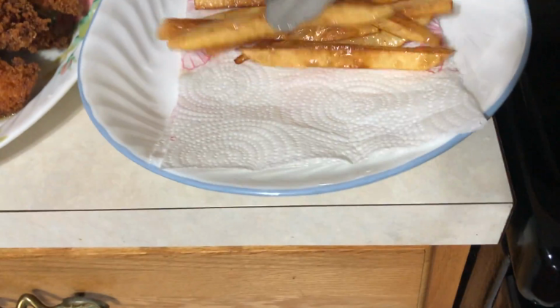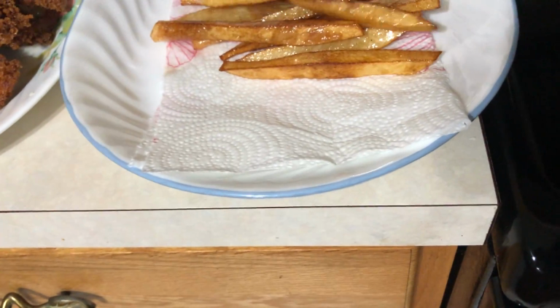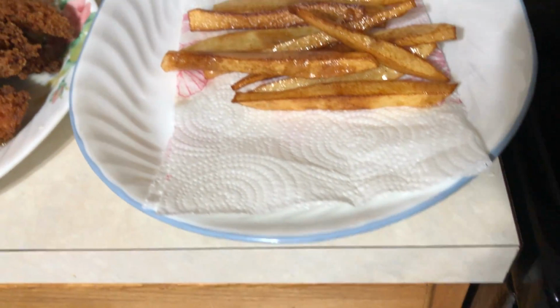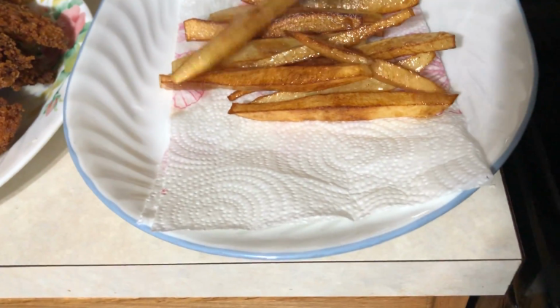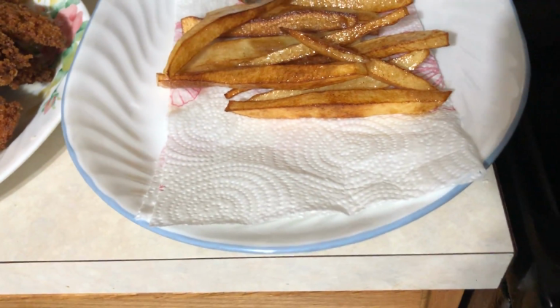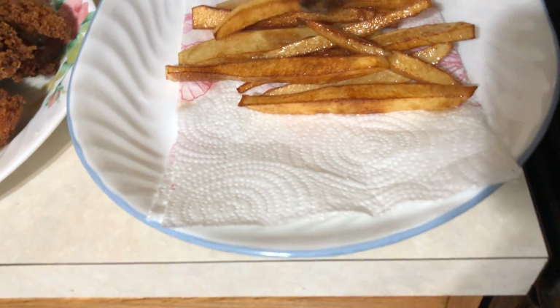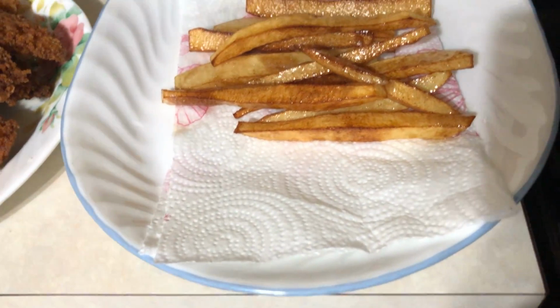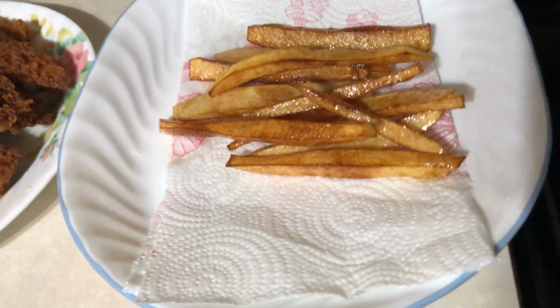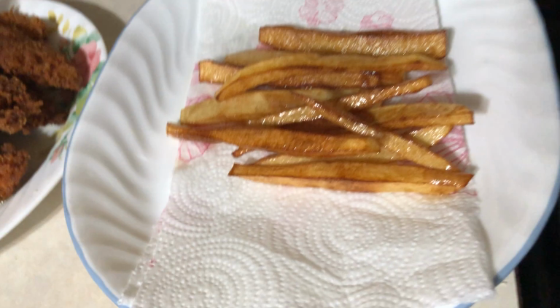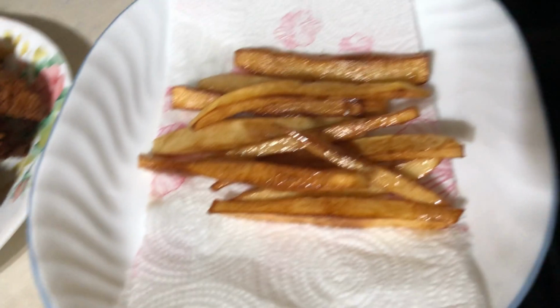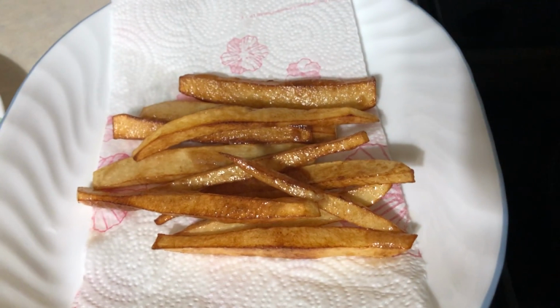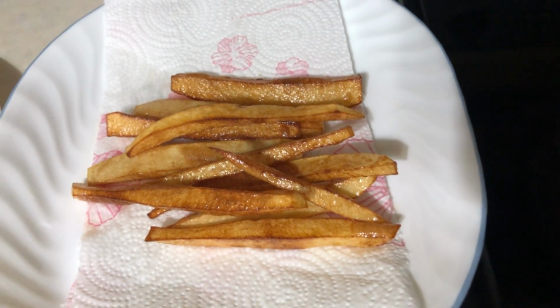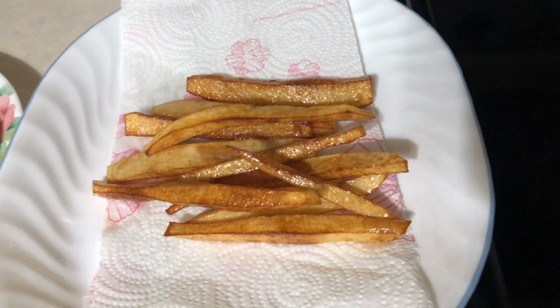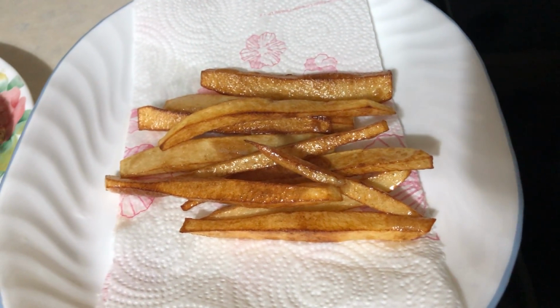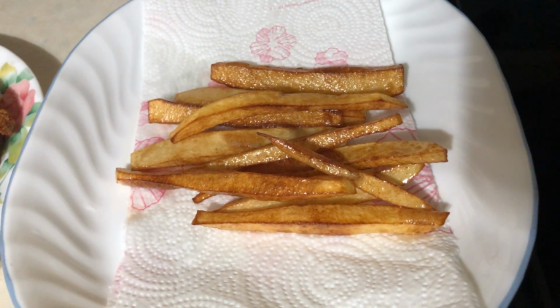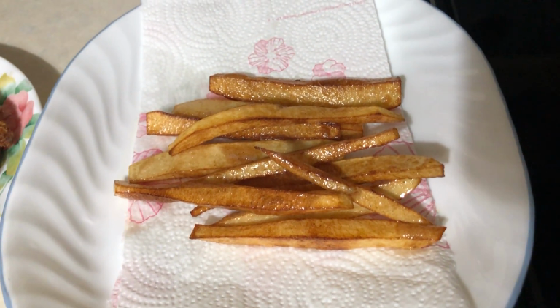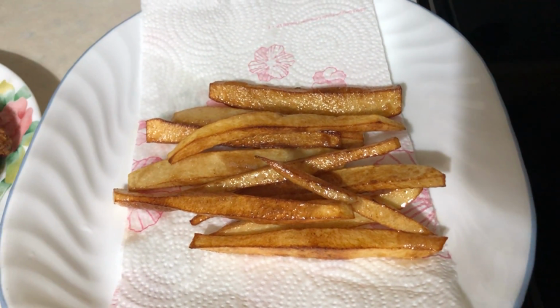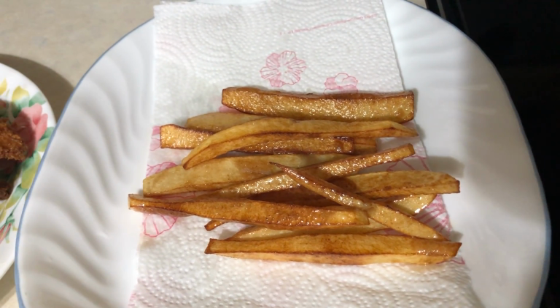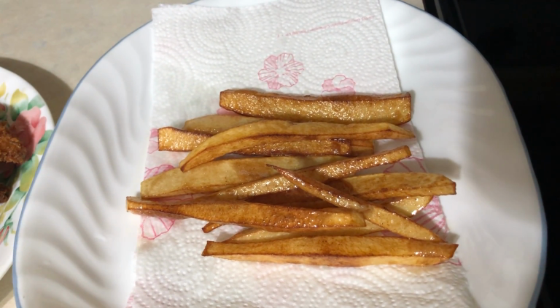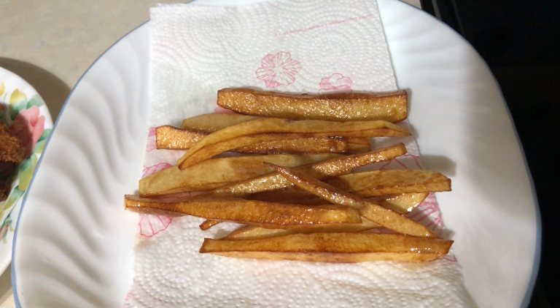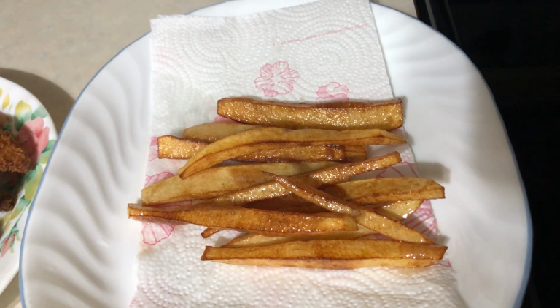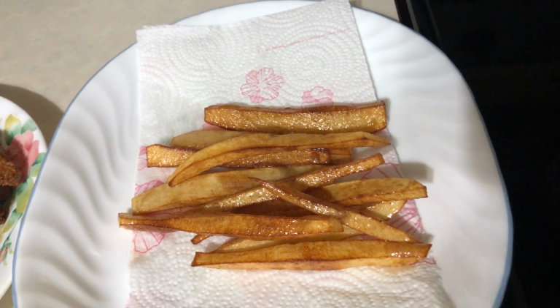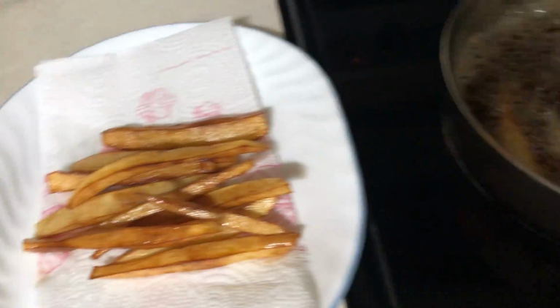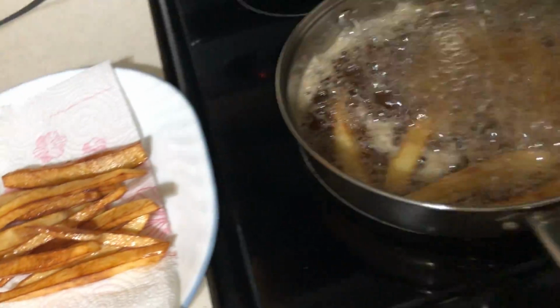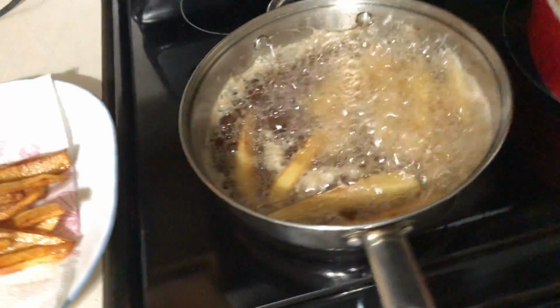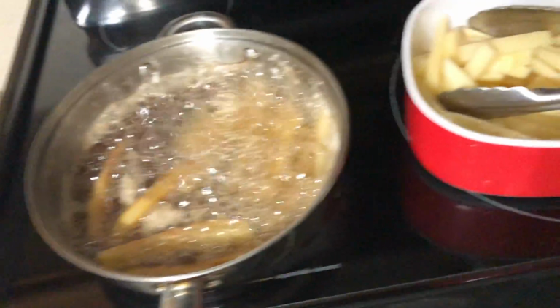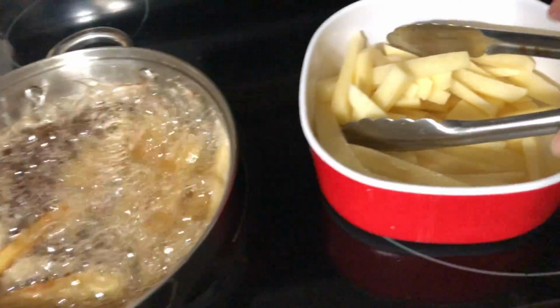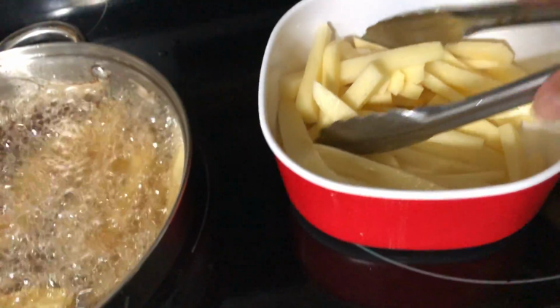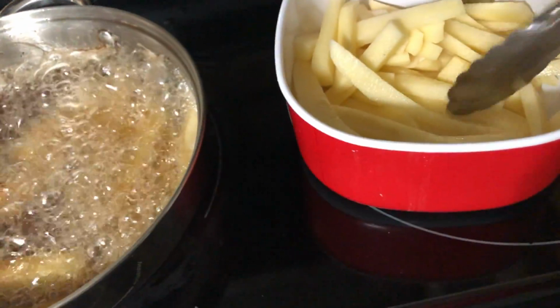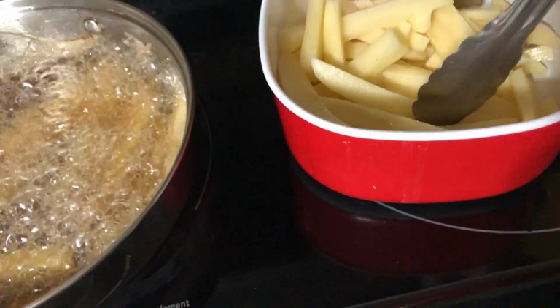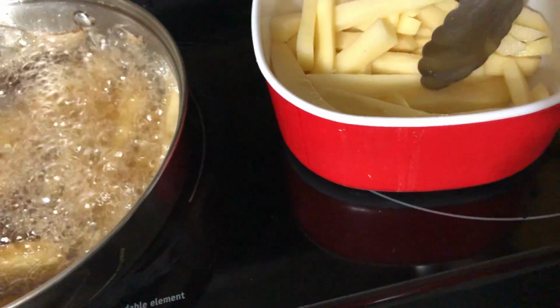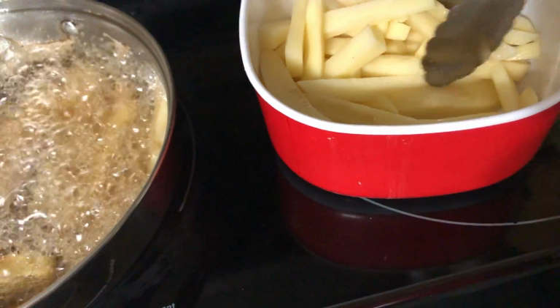Here we go — this is our finished product, guys, our homemade french fries! And we're cooking some more.